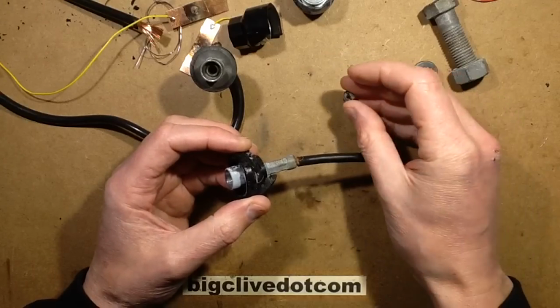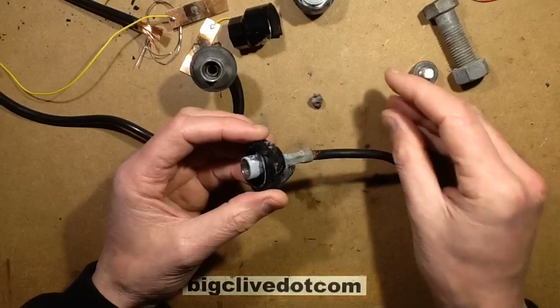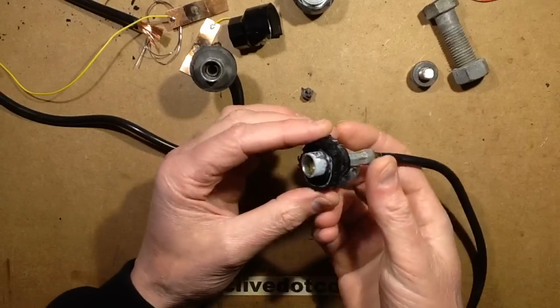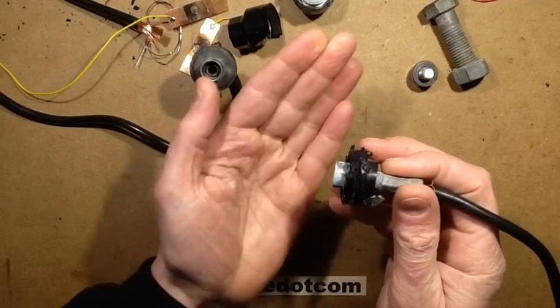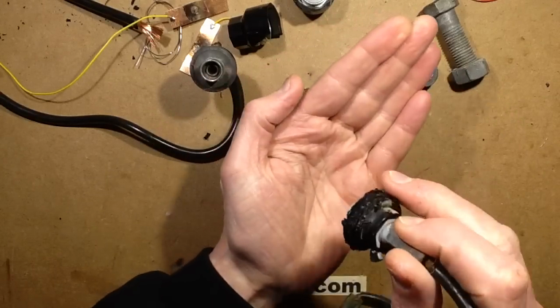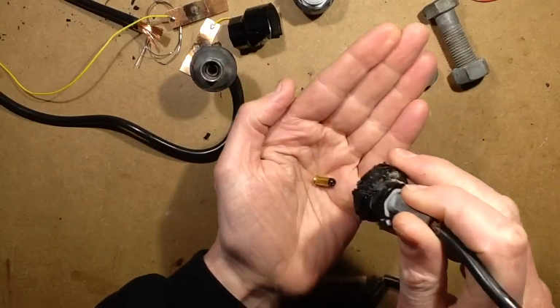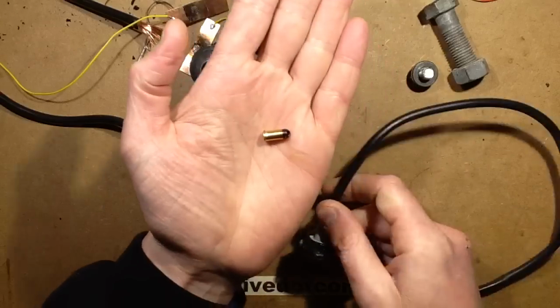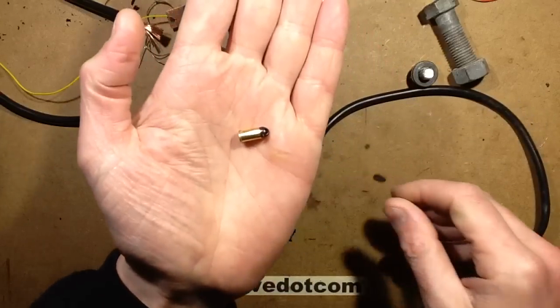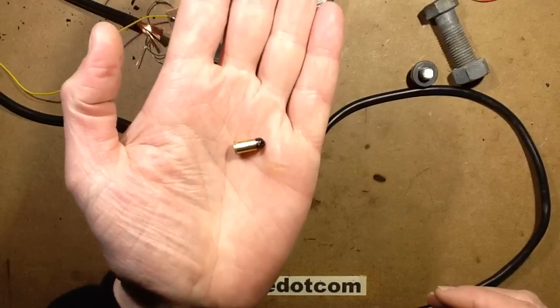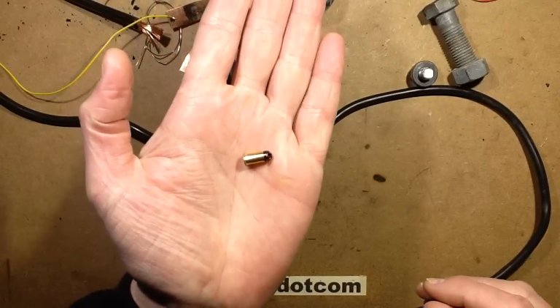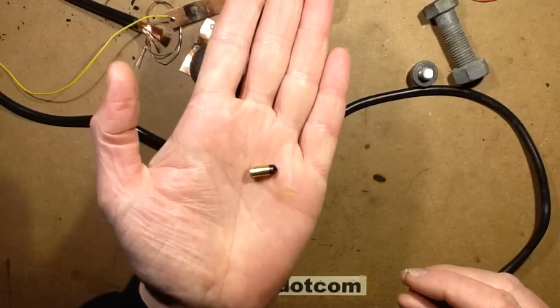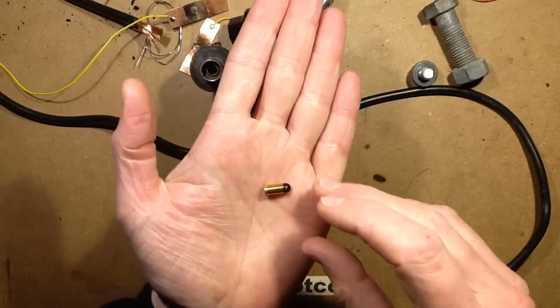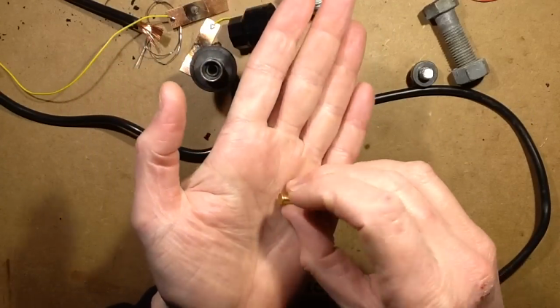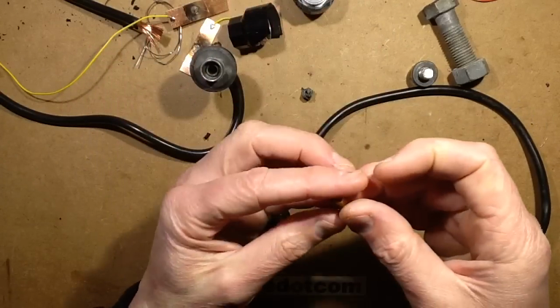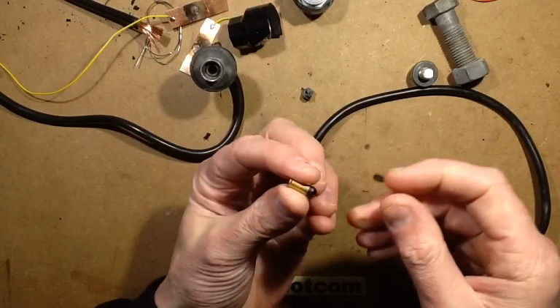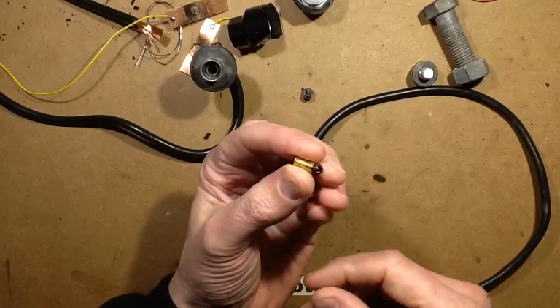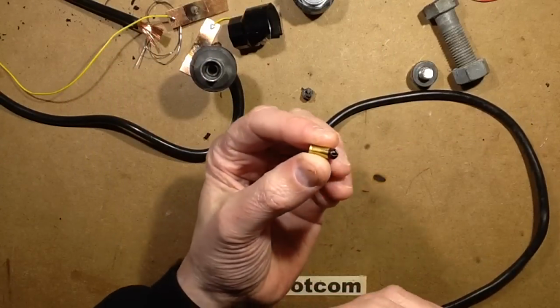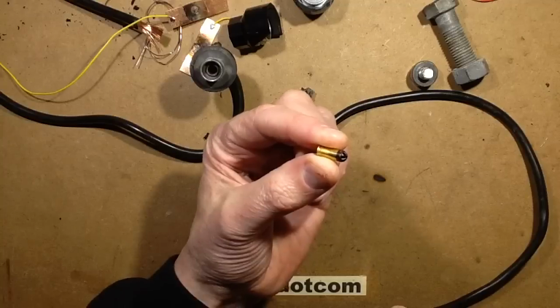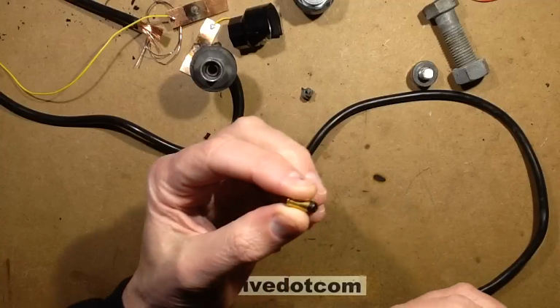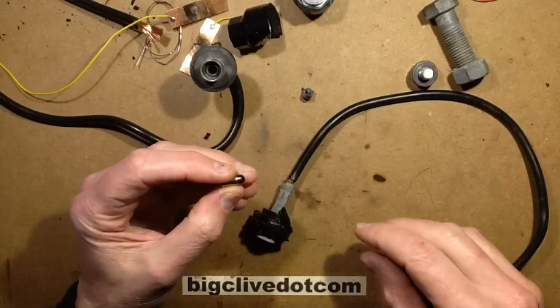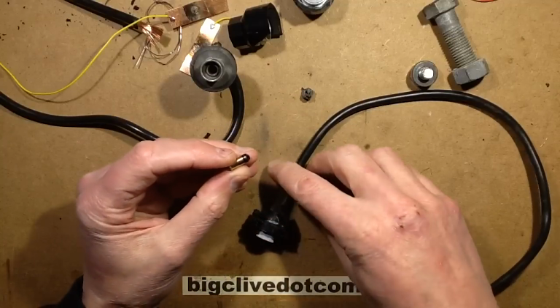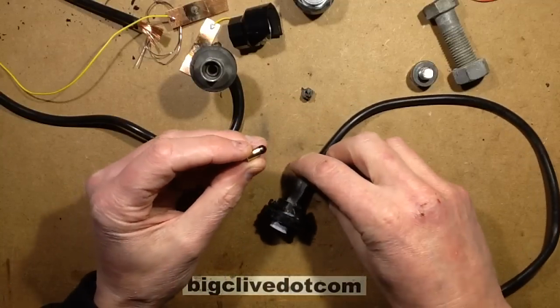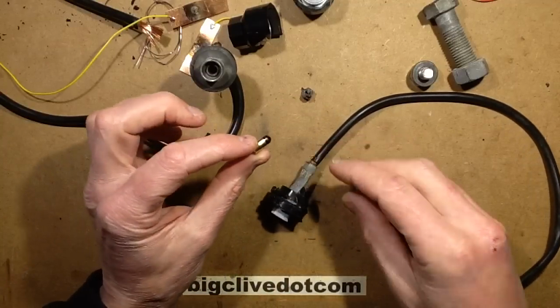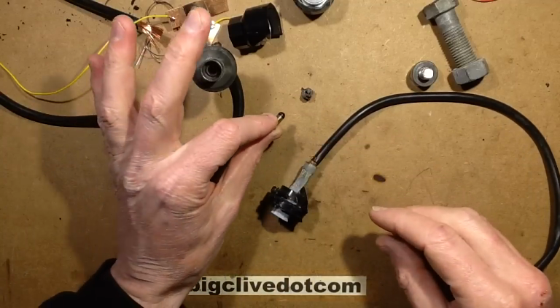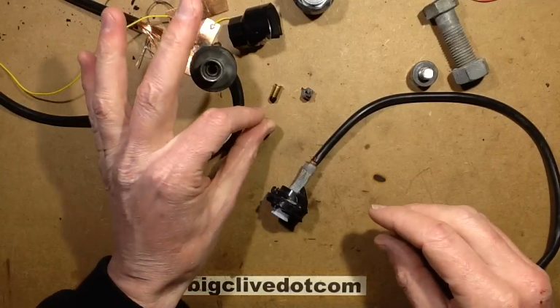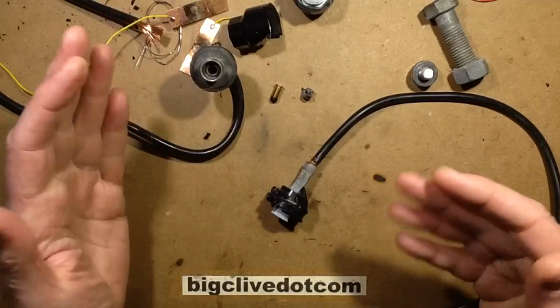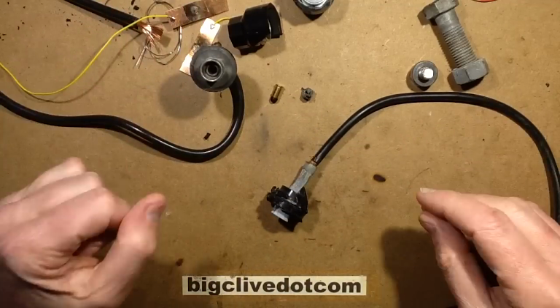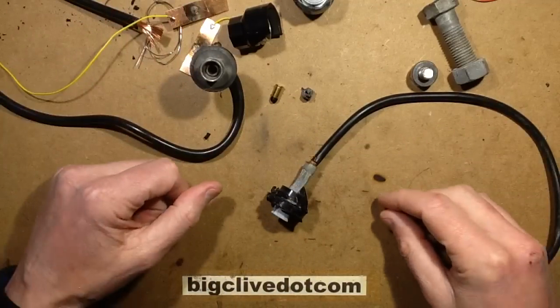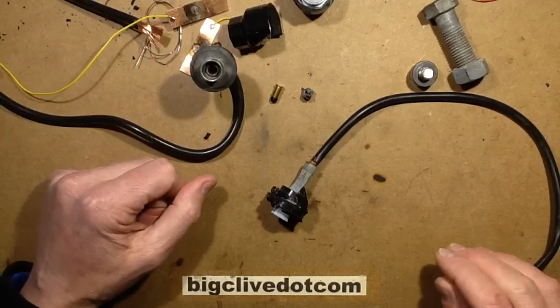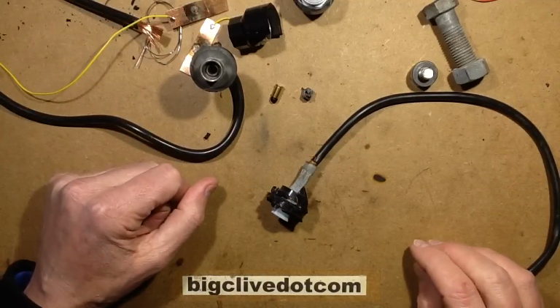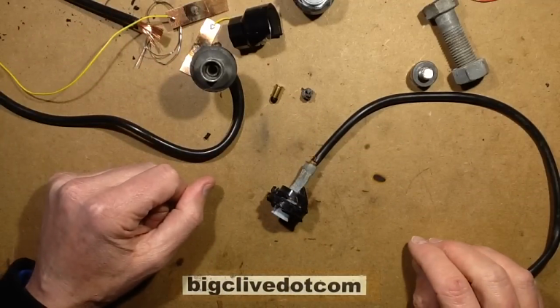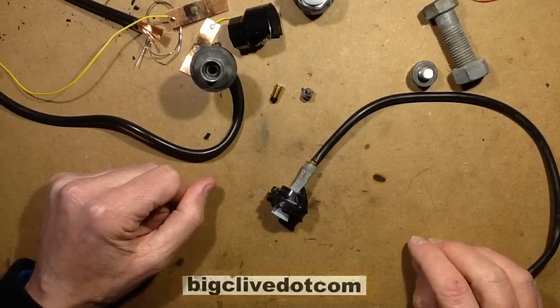So I went back to the one I cut open, and yes, it's got a shell in it filled with explosive charge. So they actually do detonate with actual explosives, and that explains why it was so loud.